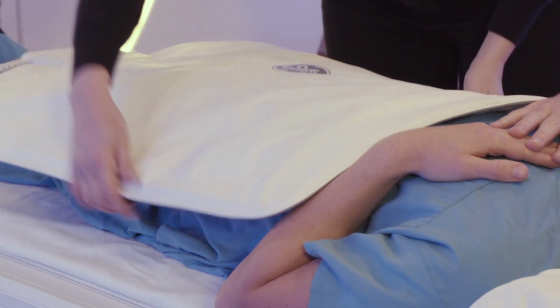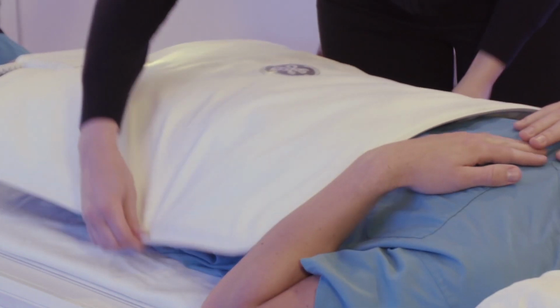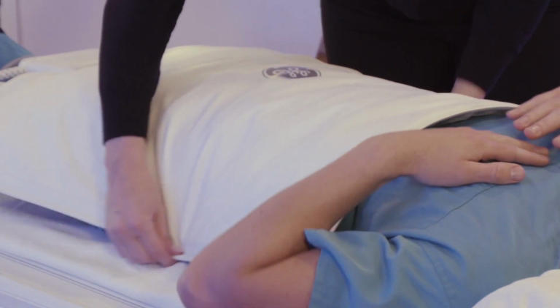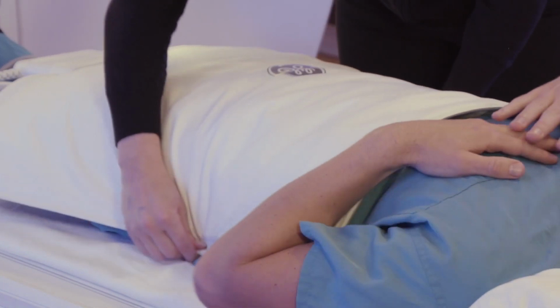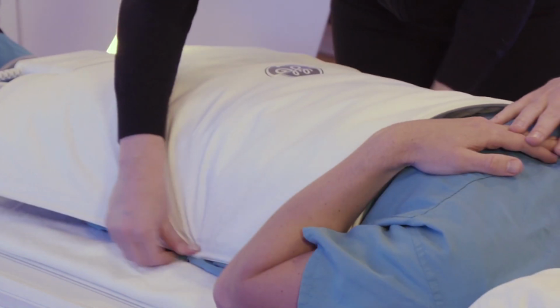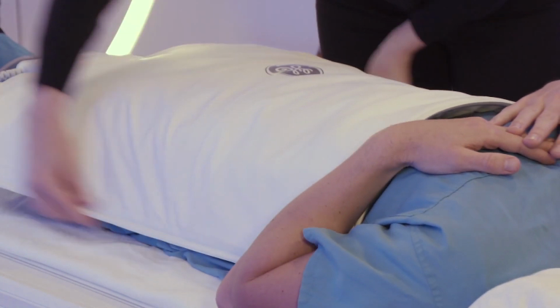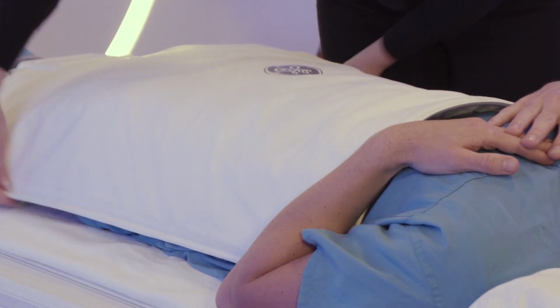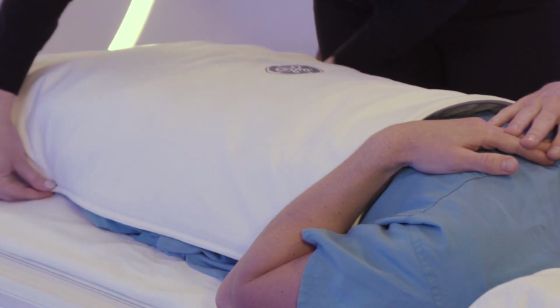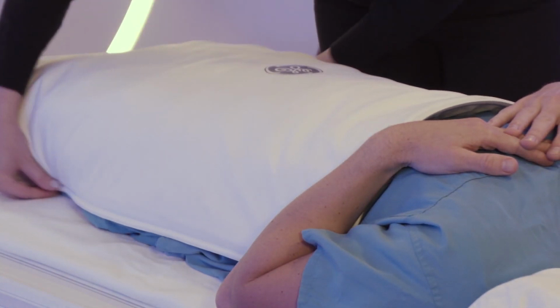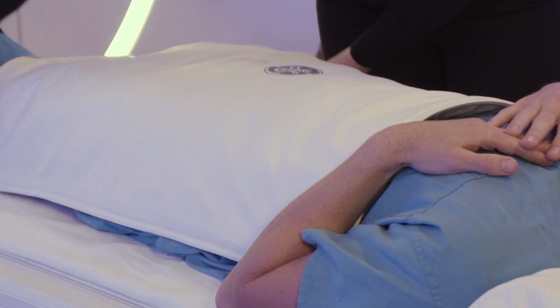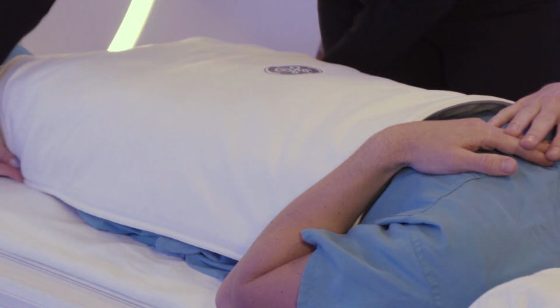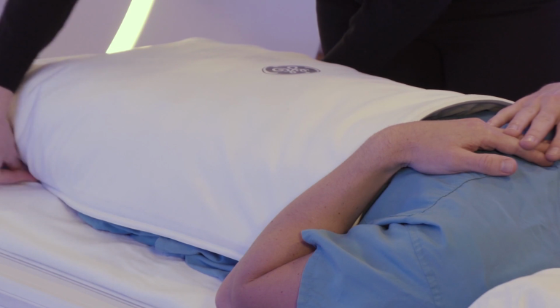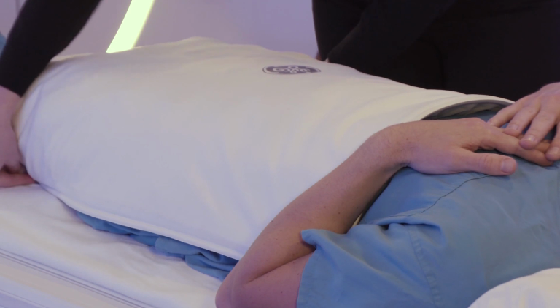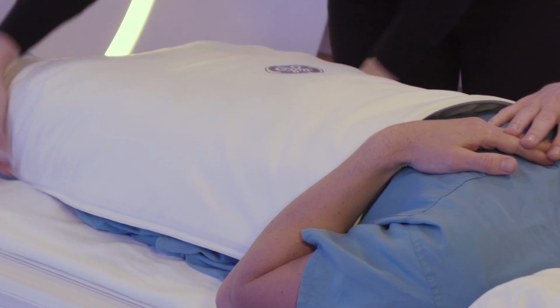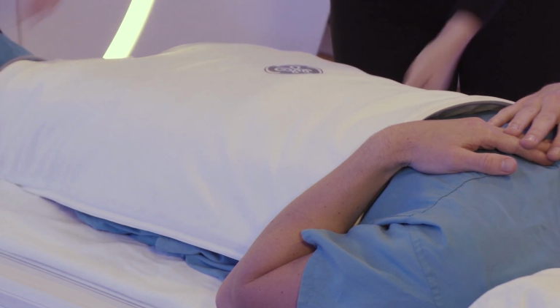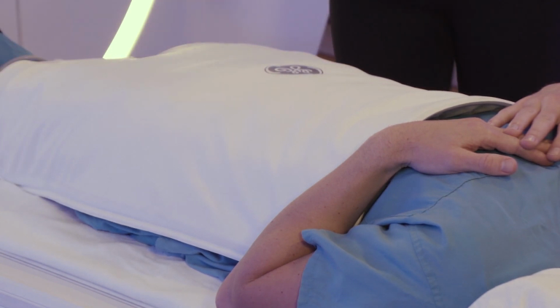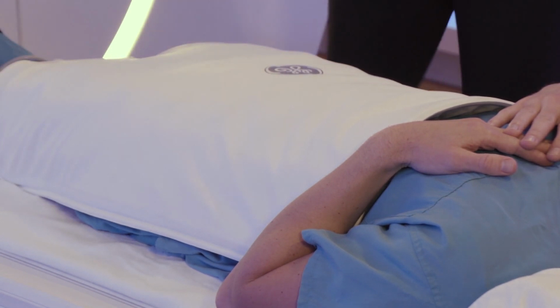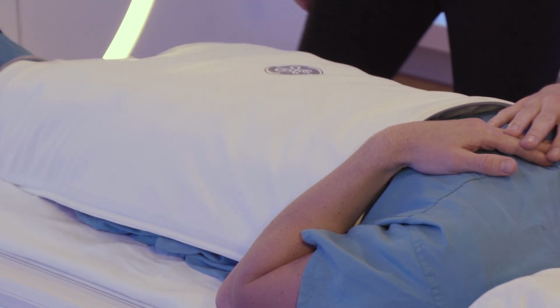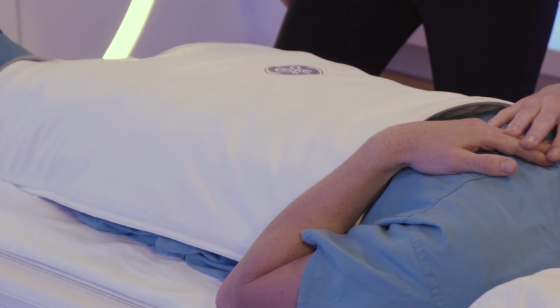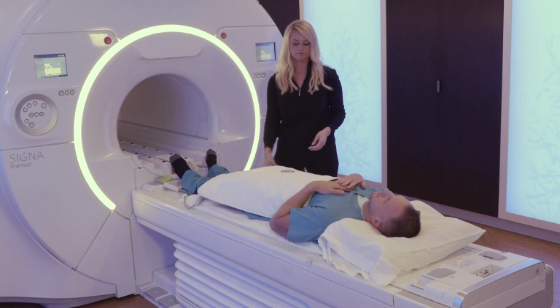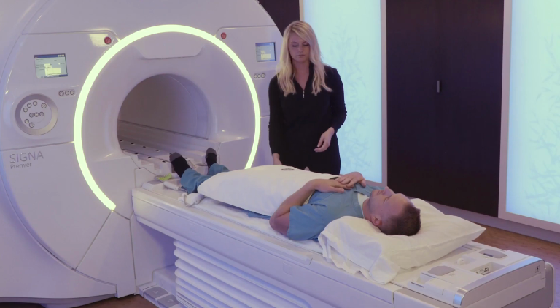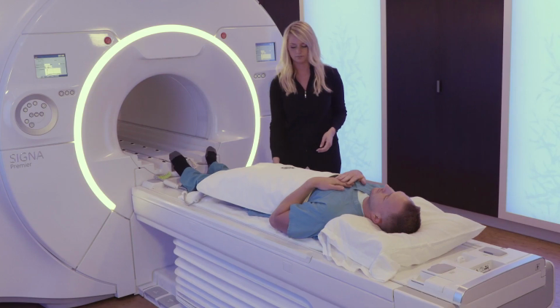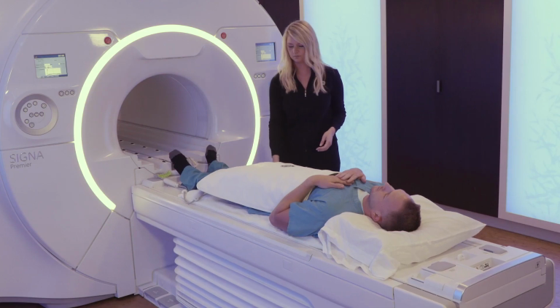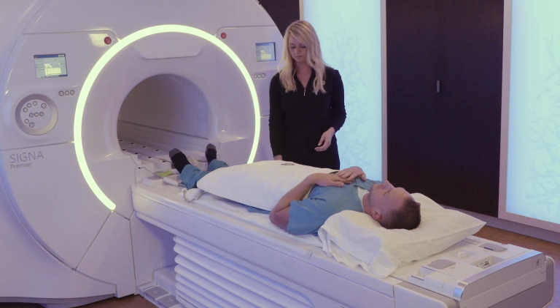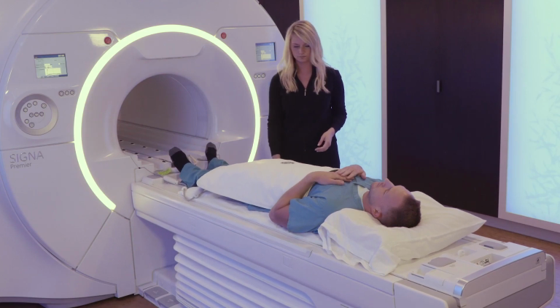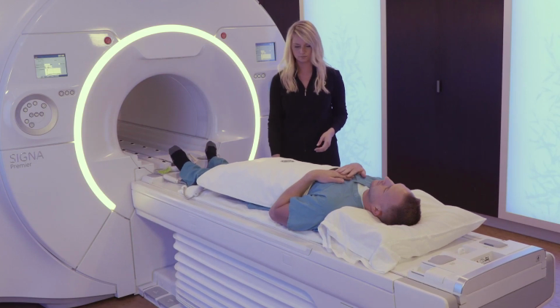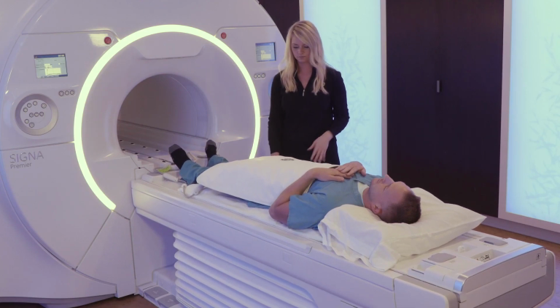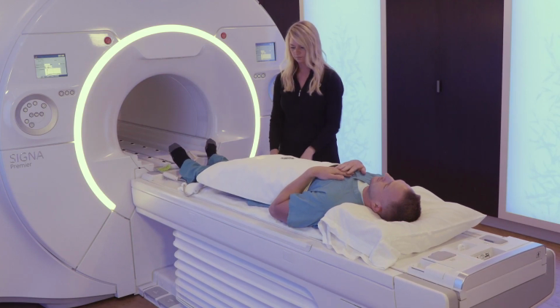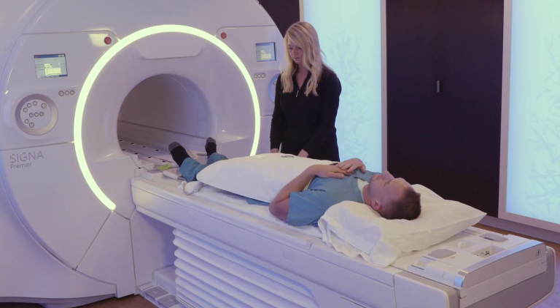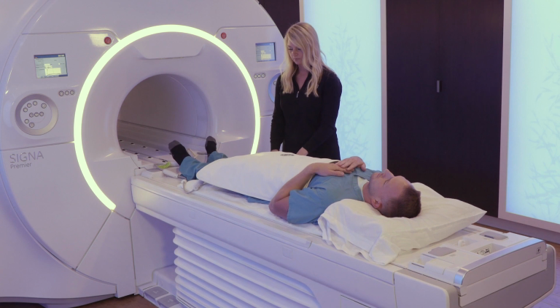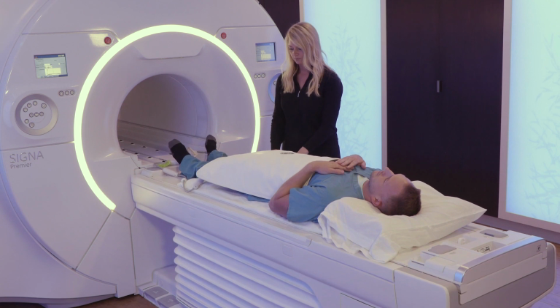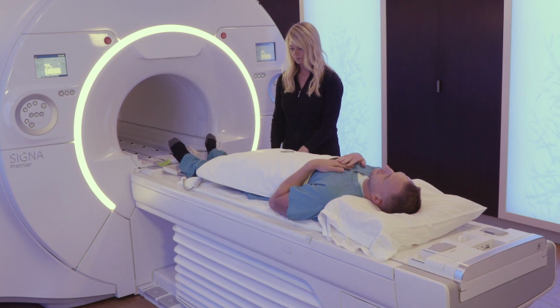With the flexible coil design, it can easily be tucked tightly around the body. If preferred, use a strap to secure the coil.